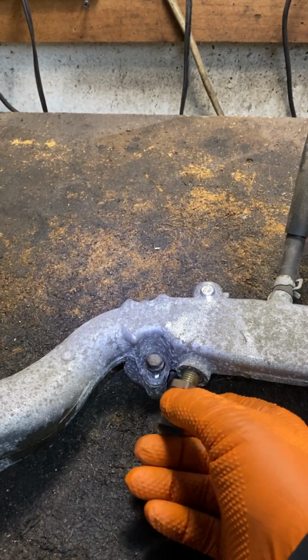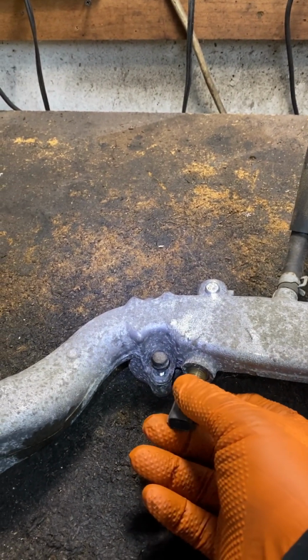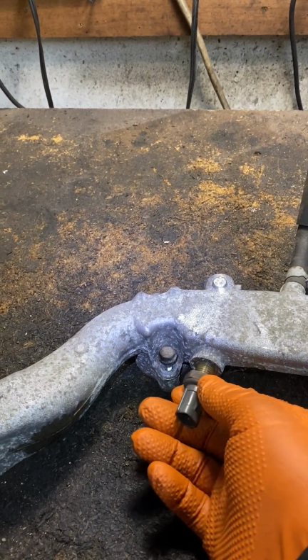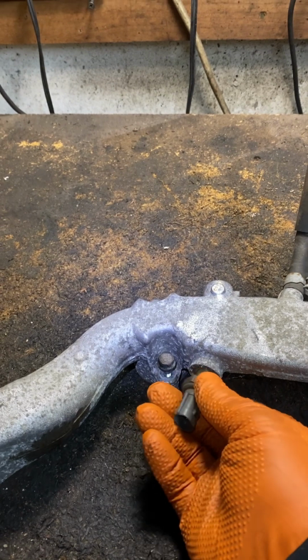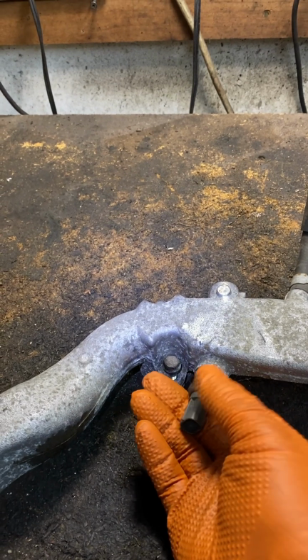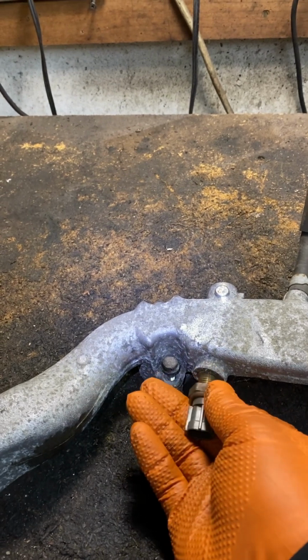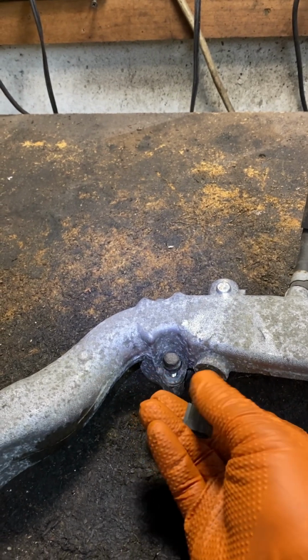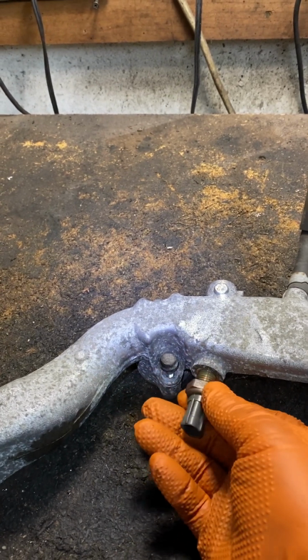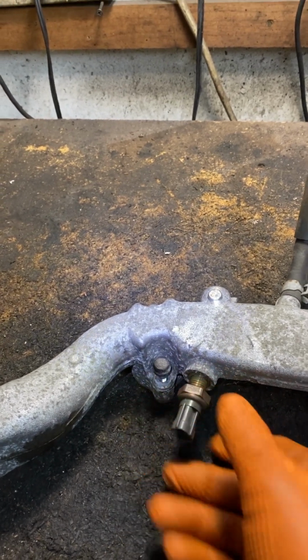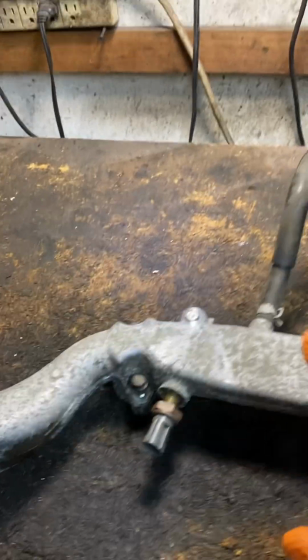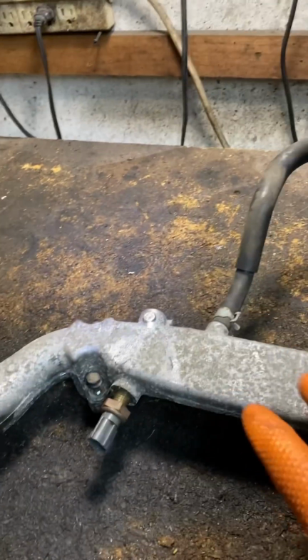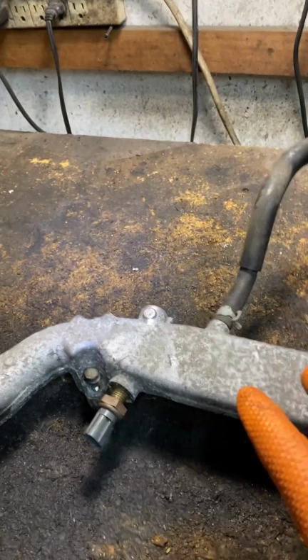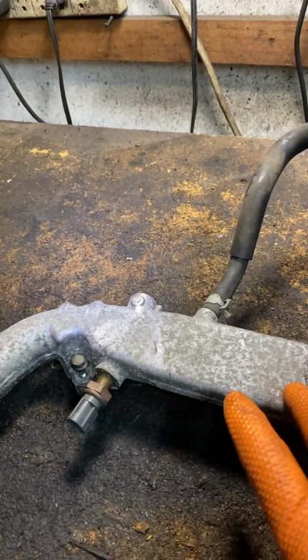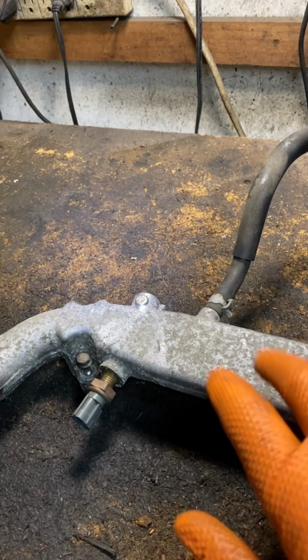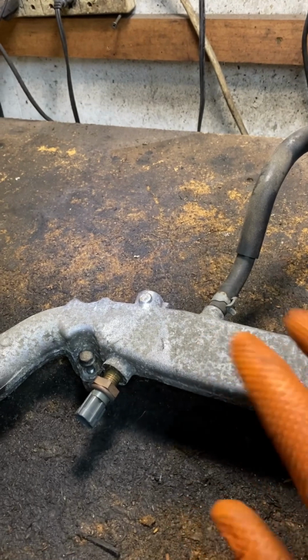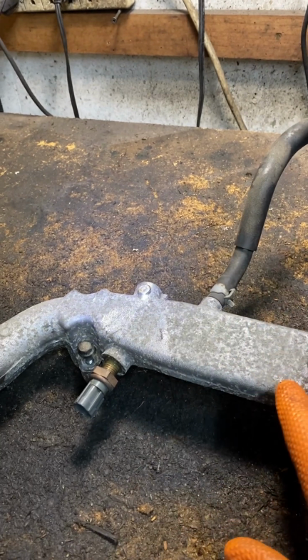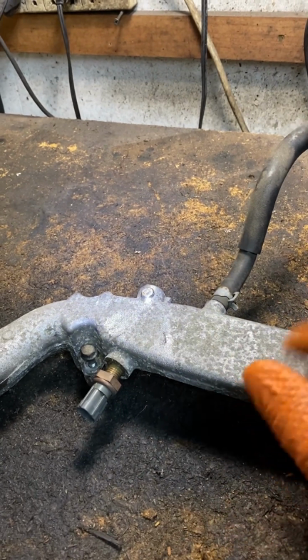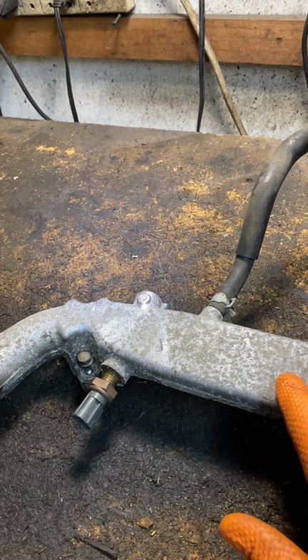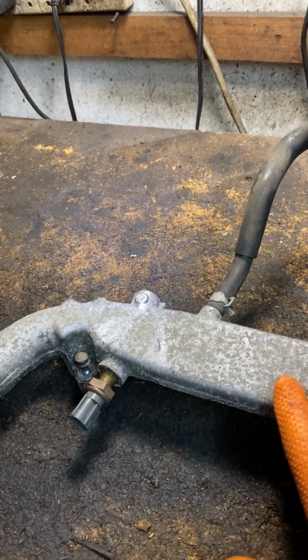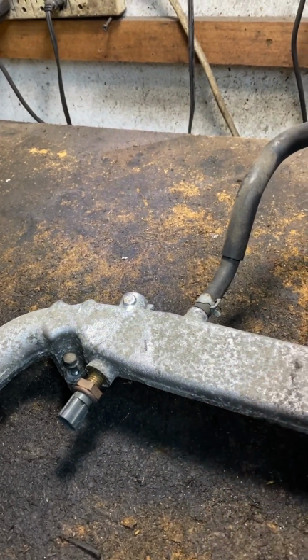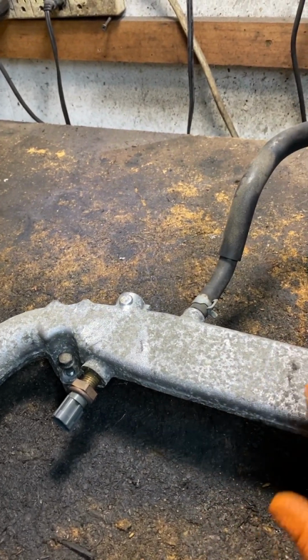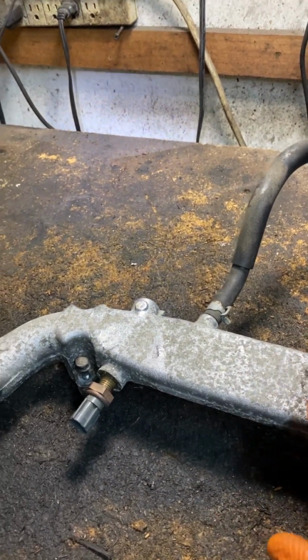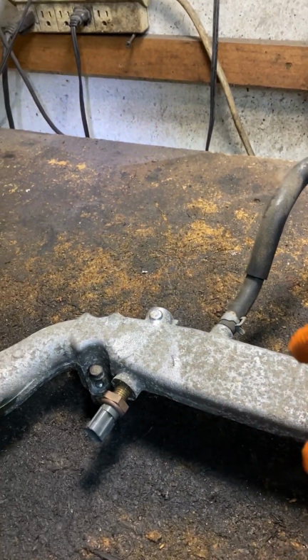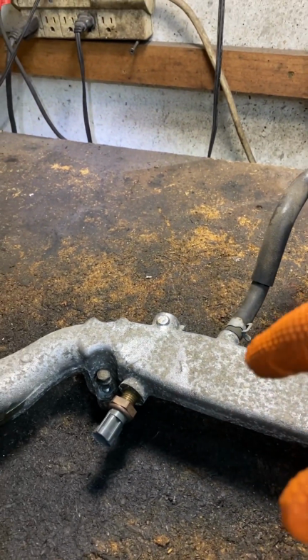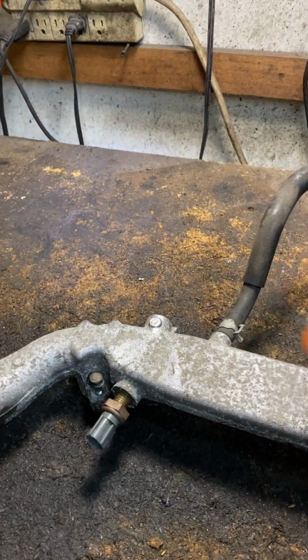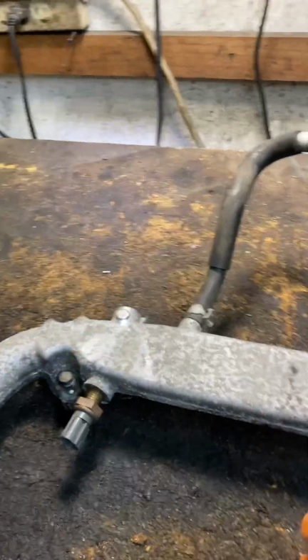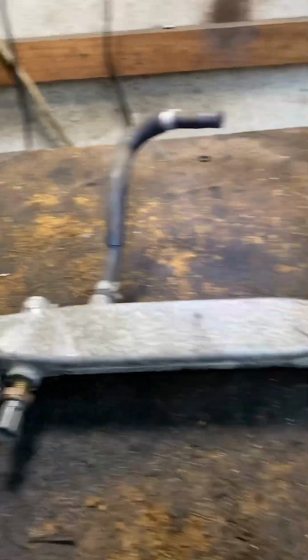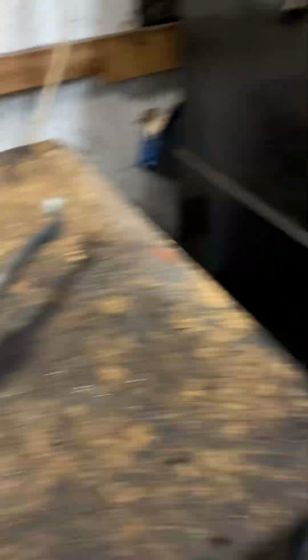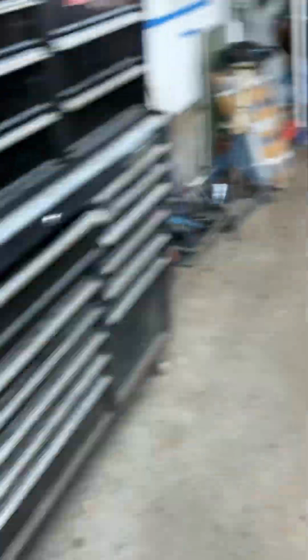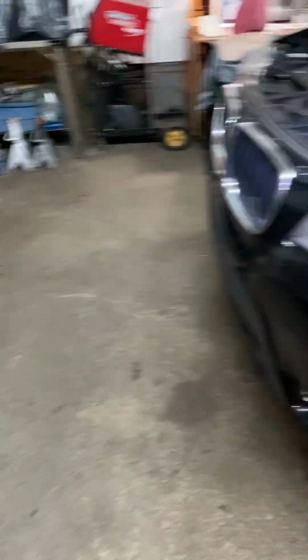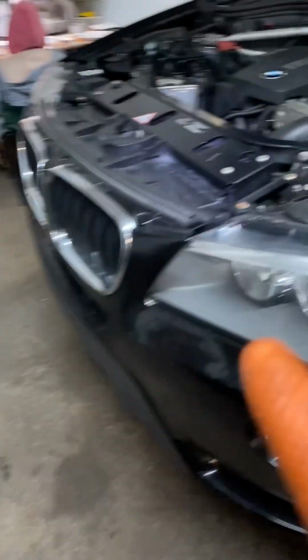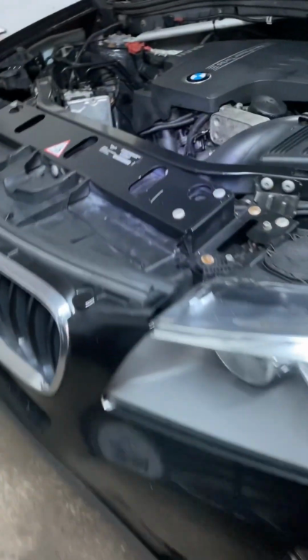It senses the coolant, and why is that important? Because the computer has to know what temperature the car is to adjust the fuel, adjust the timing, adjust the ignition timing, valve timing — a lot of all those good things.